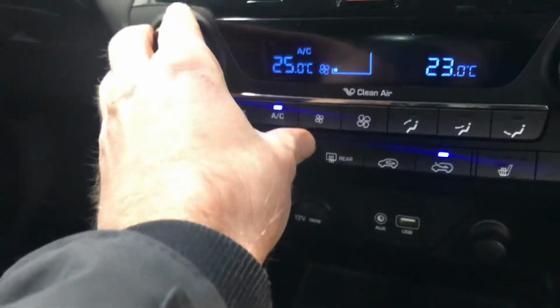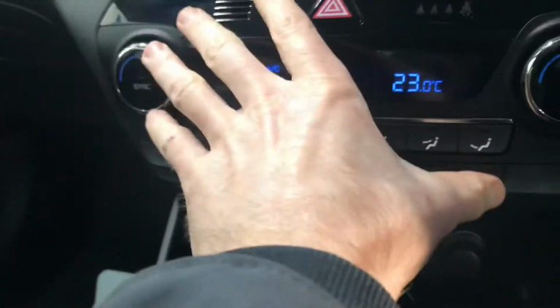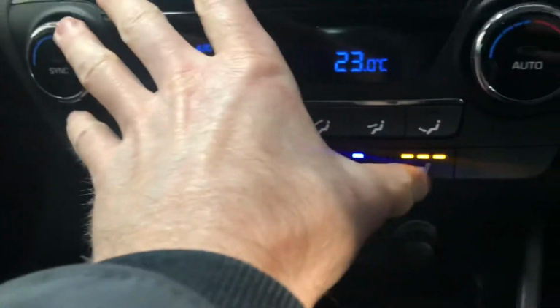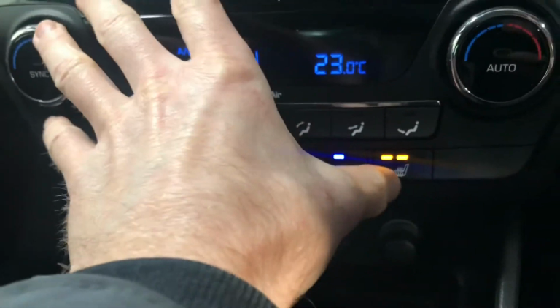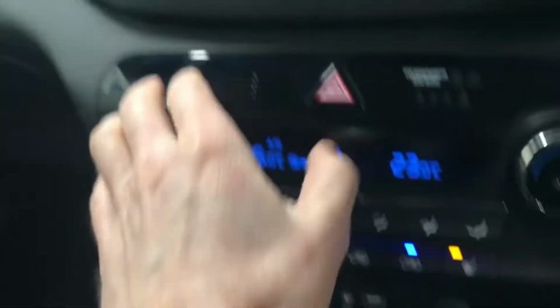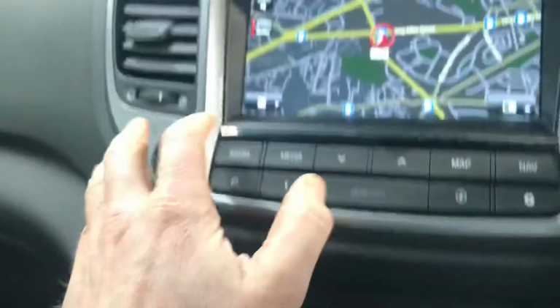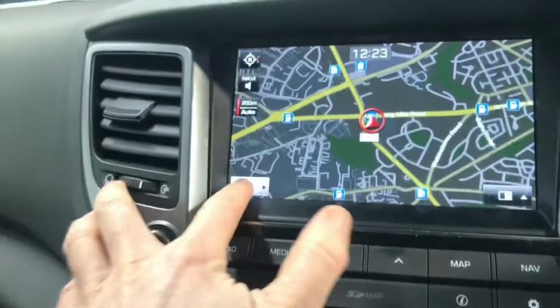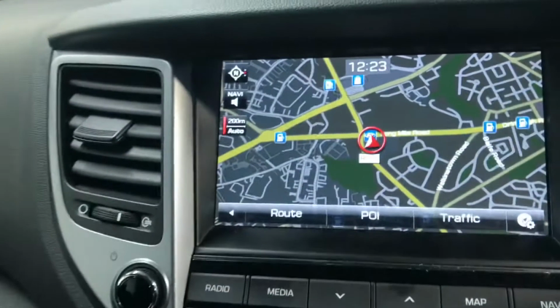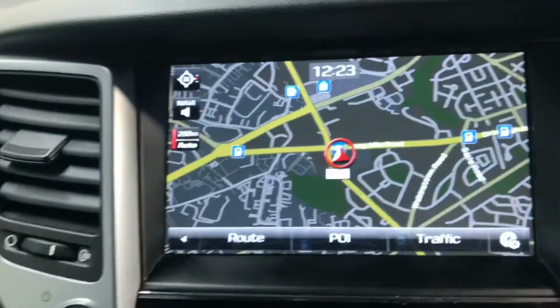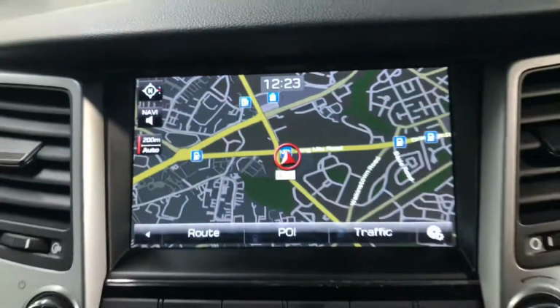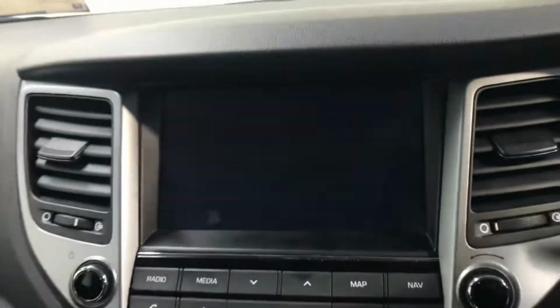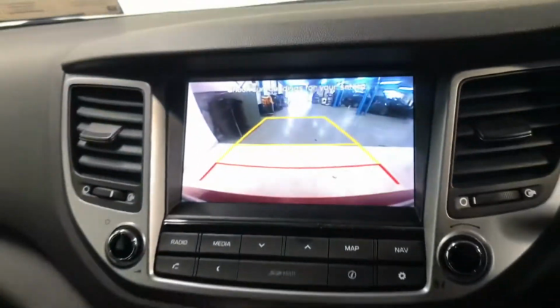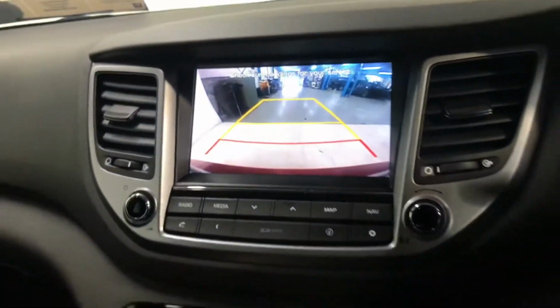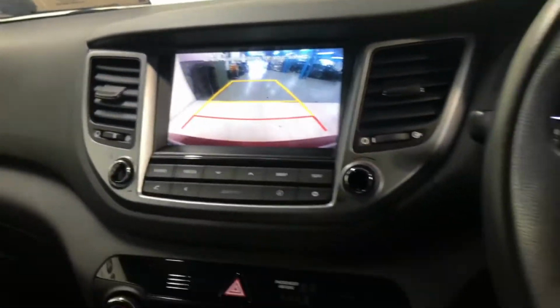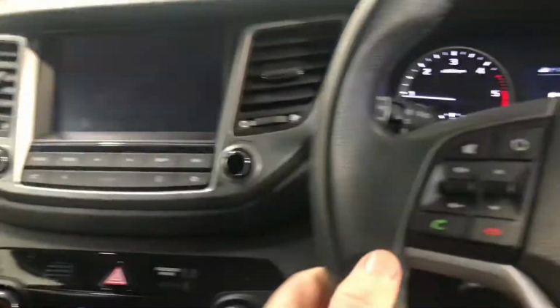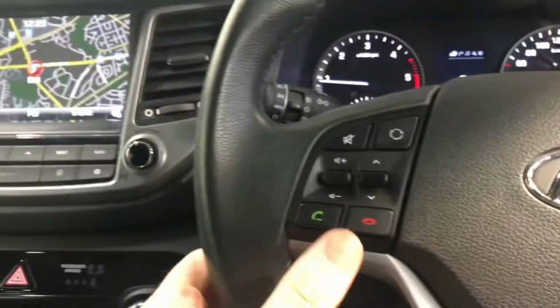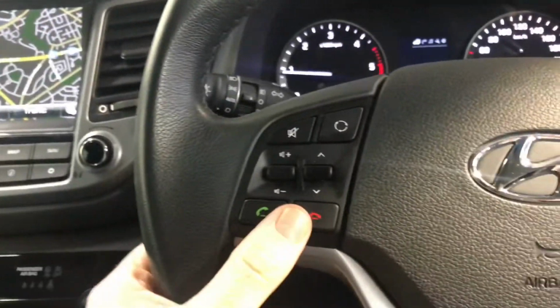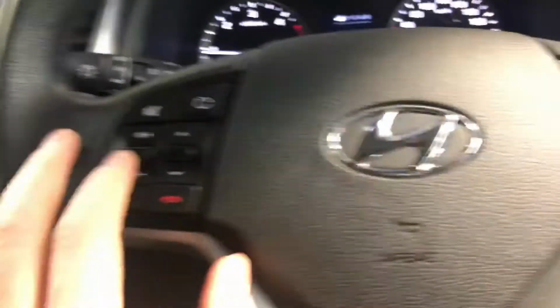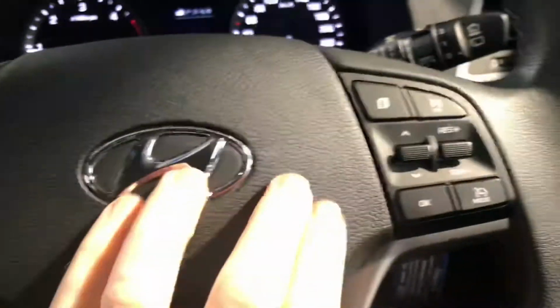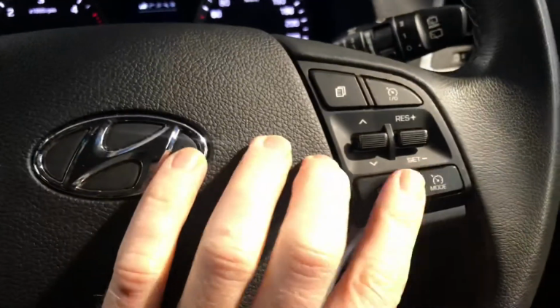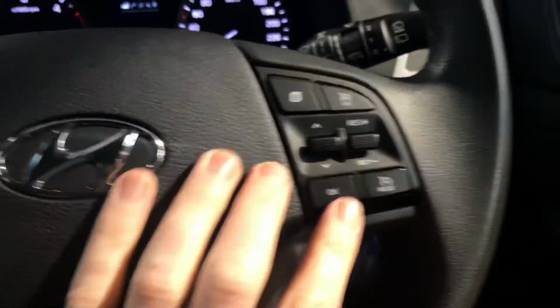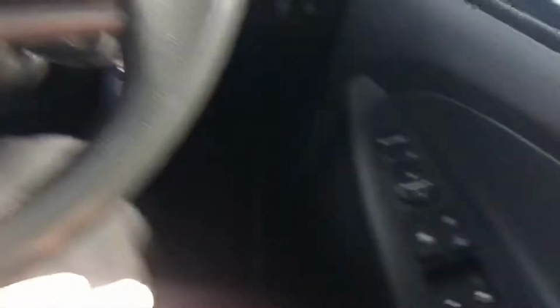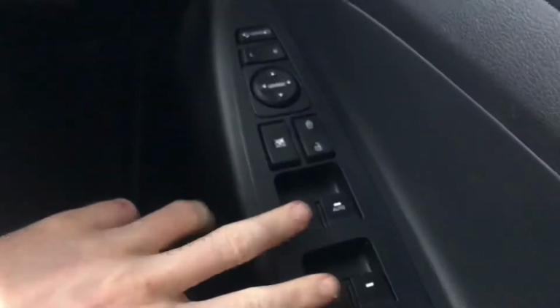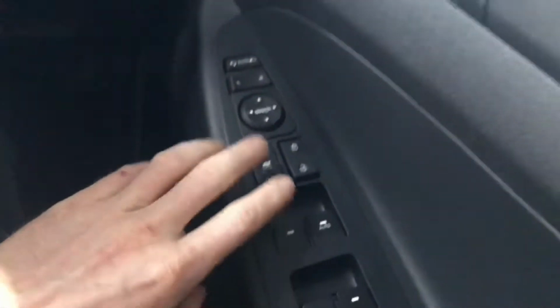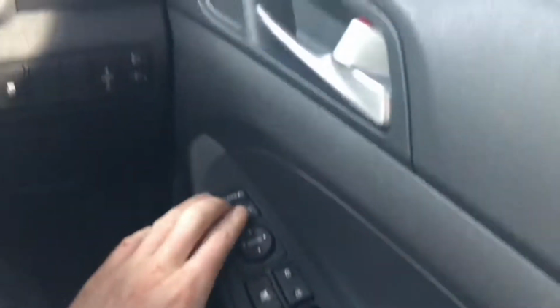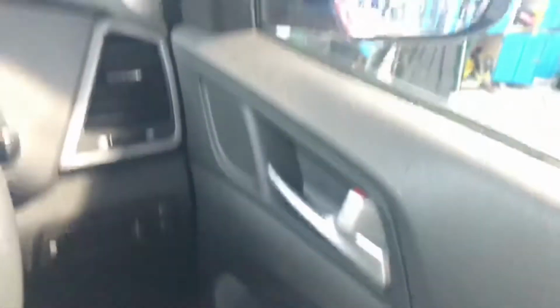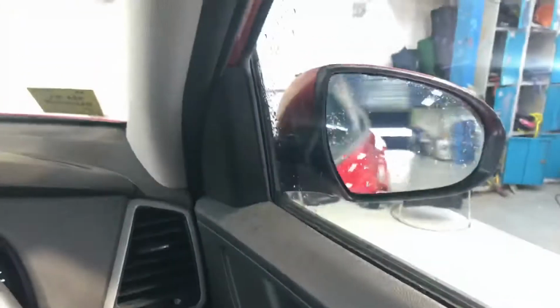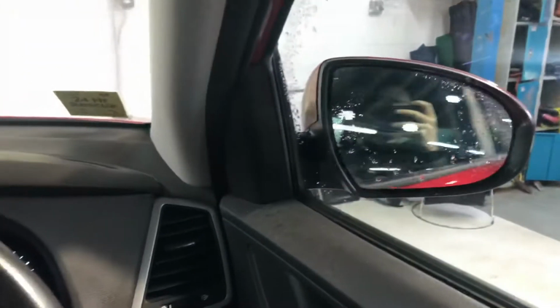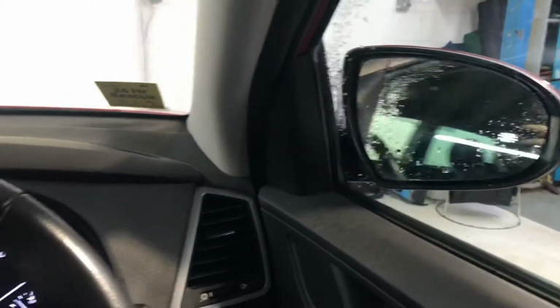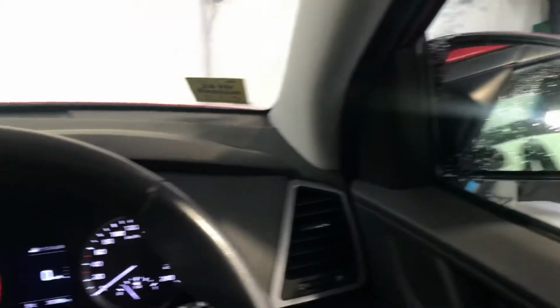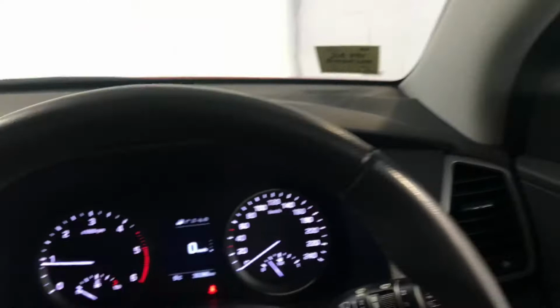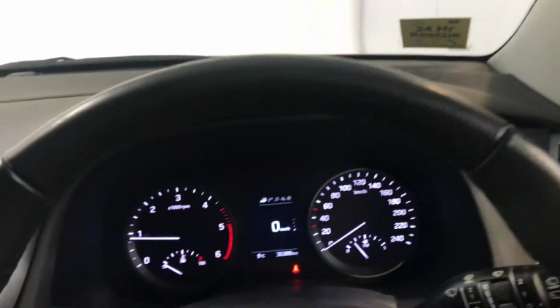There's dual climate control with air conditioning along with front heated seats. The touchscreen radio has sat nav and a reverse parking camera. The leather steering wheel has Bluetooth and cruise control. There are front and rear electric windows and electric adjustable and retractable wing mirrors — all of this coming as standard.